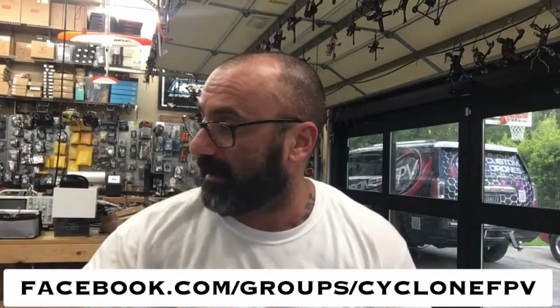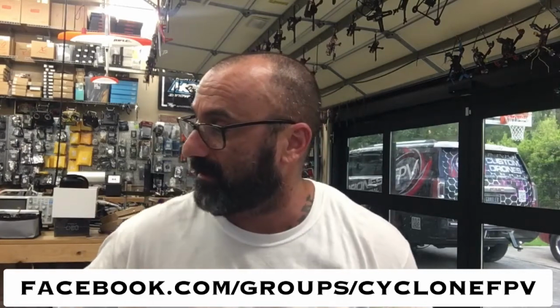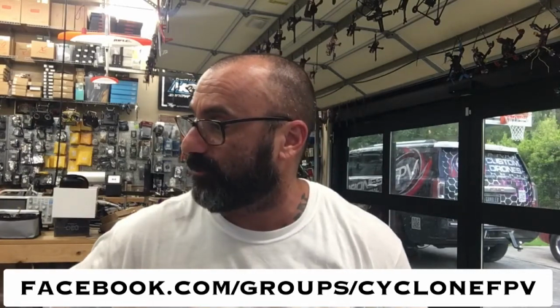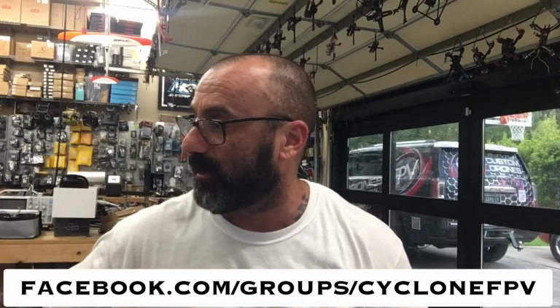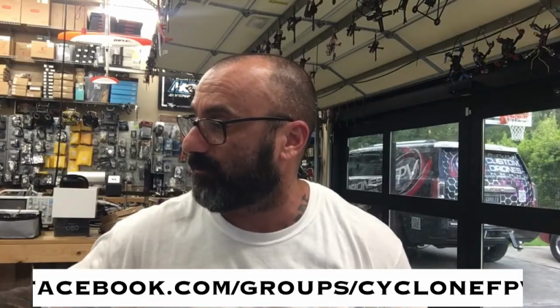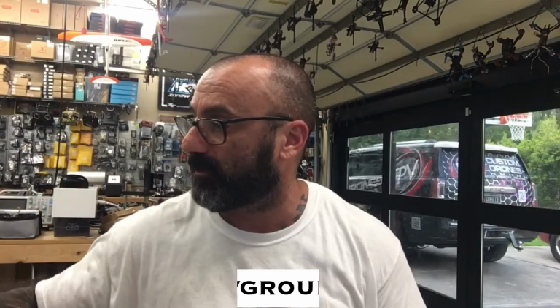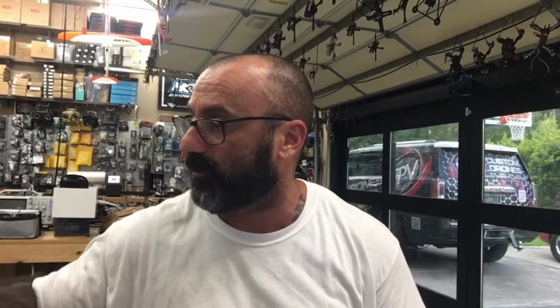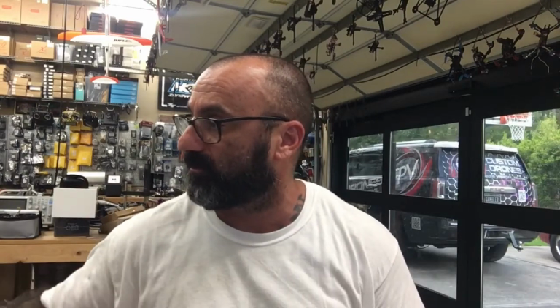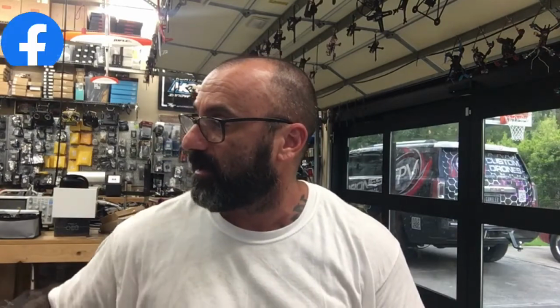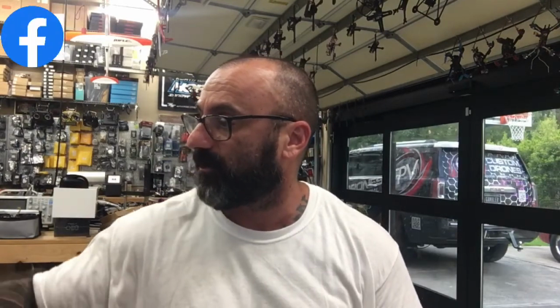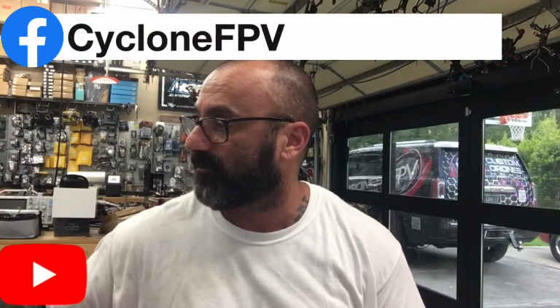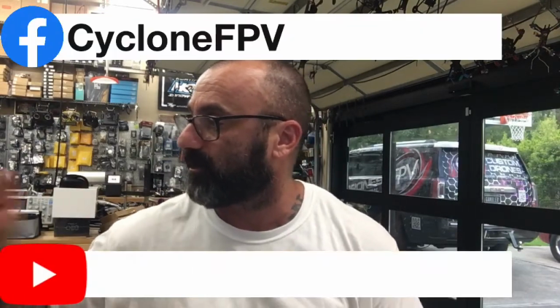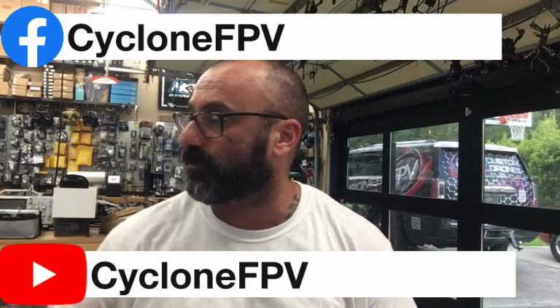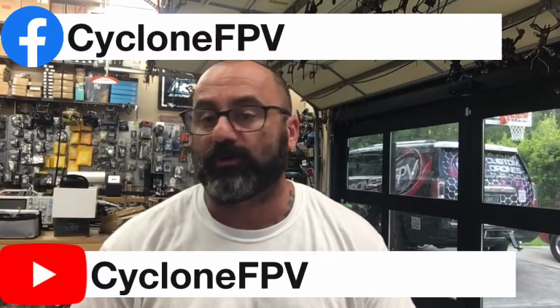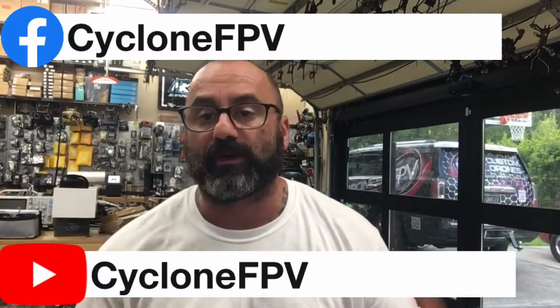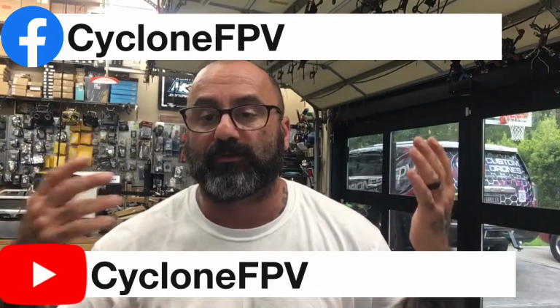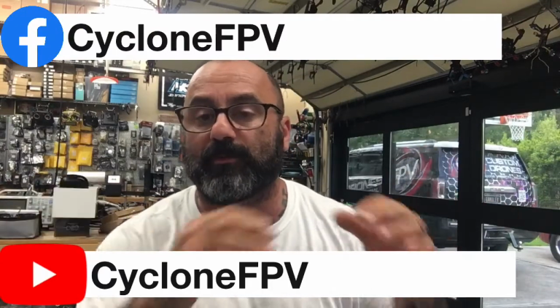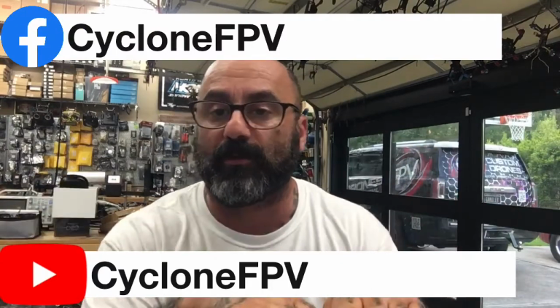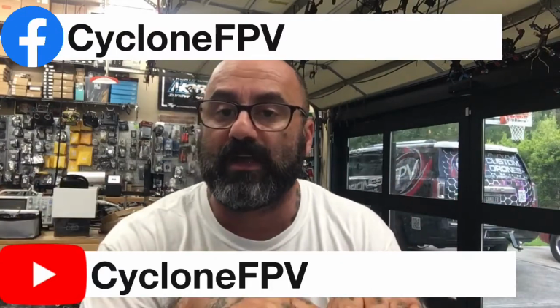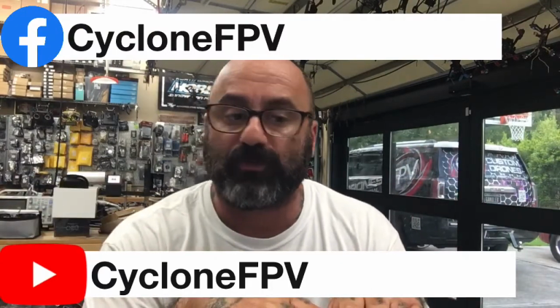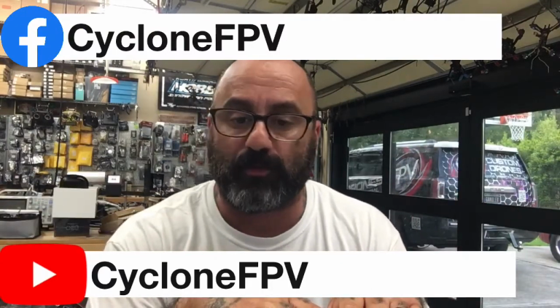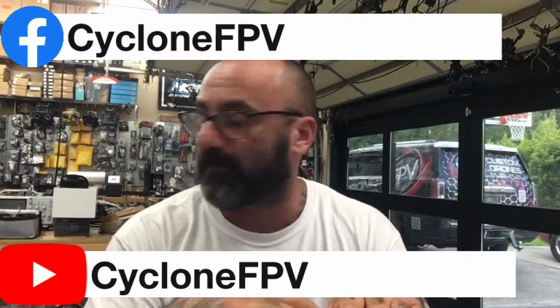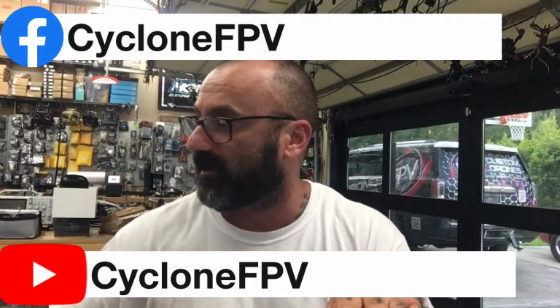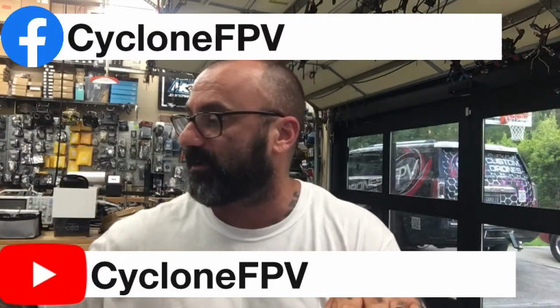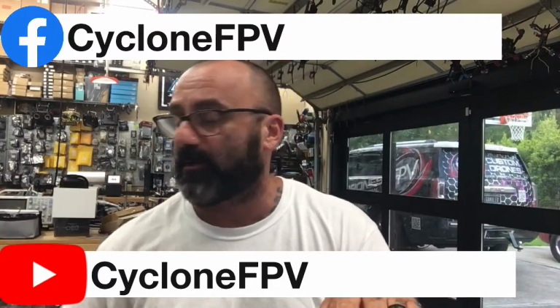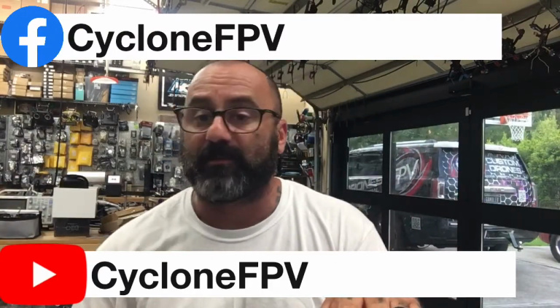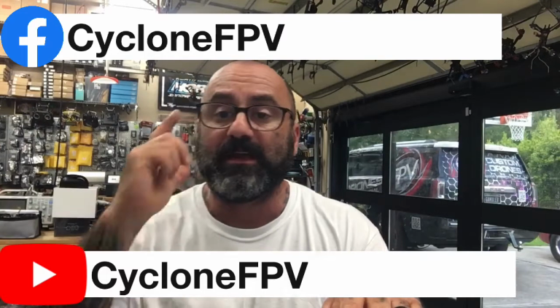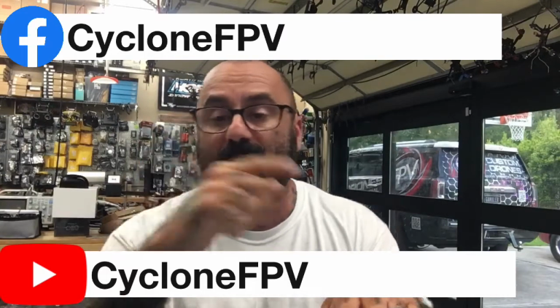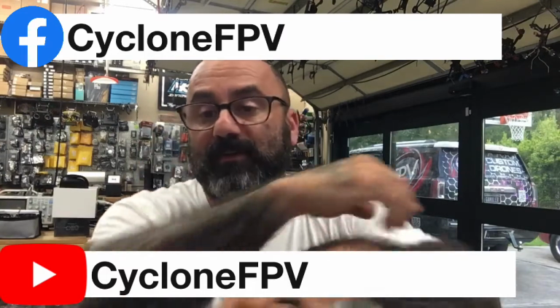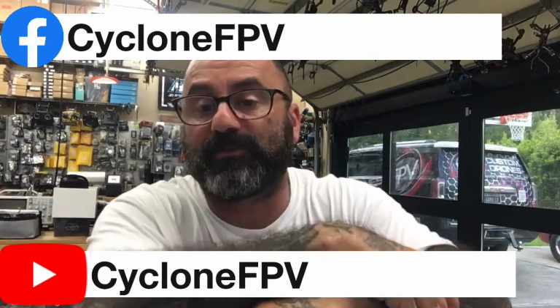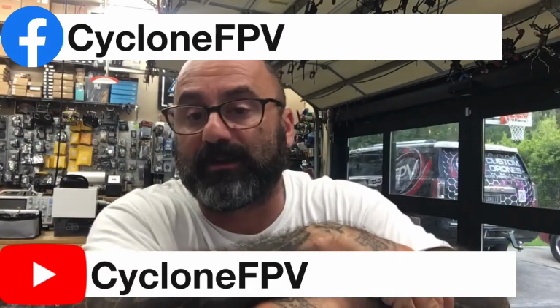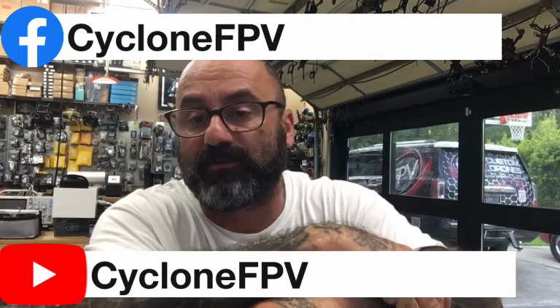Please follow us on Facebook and subscribe to our YouTube channel — those are the things that help us out the most. God bless, guys. Be safe. Spend time with your family. You never know how much time you have left, so please make the most of it.